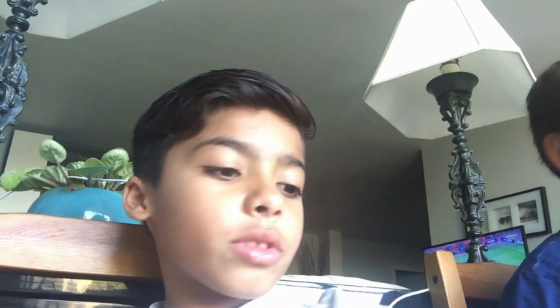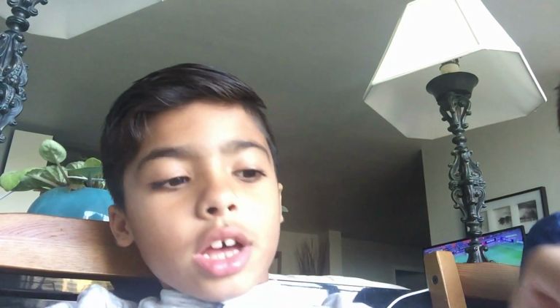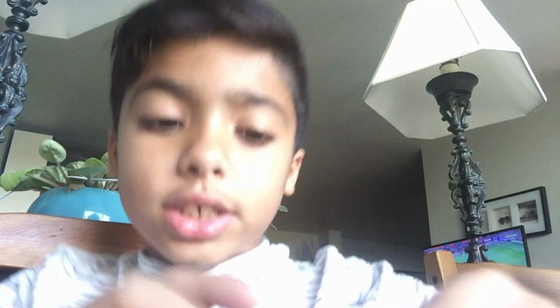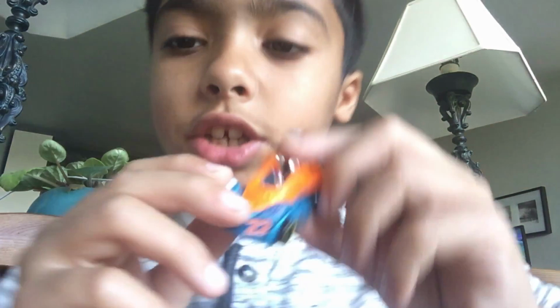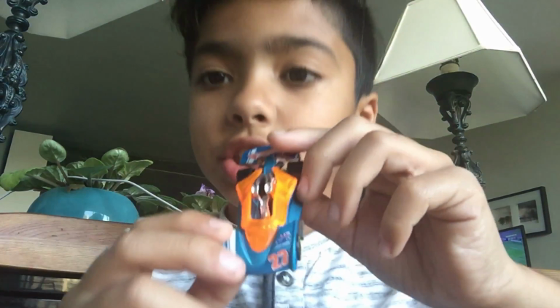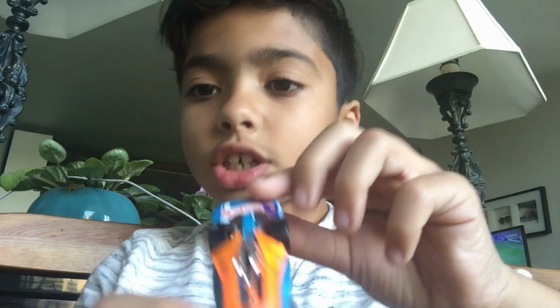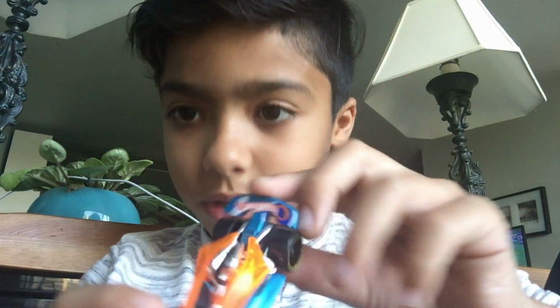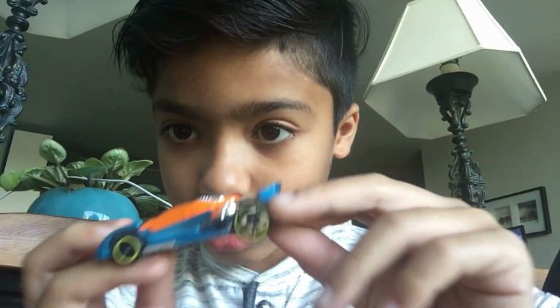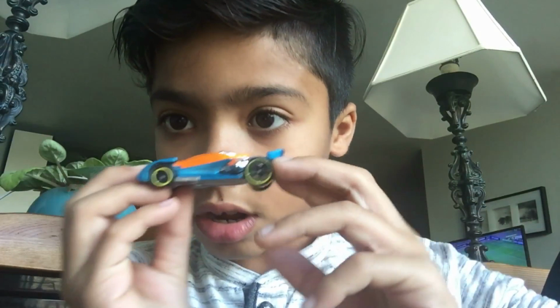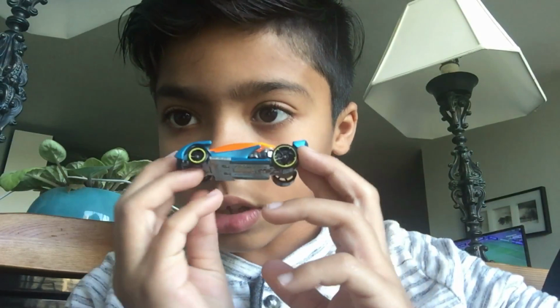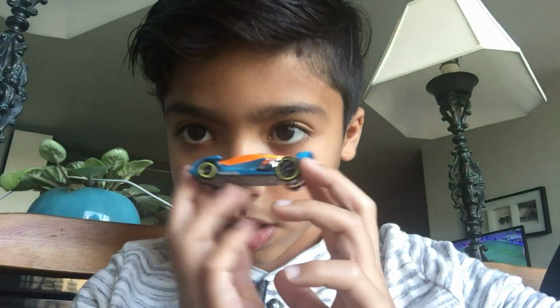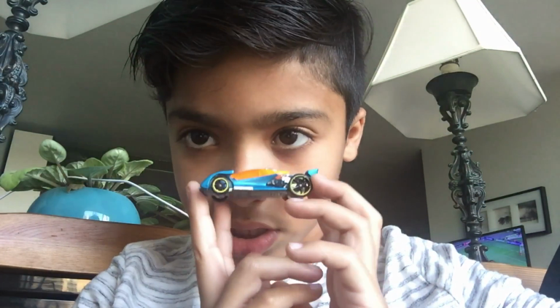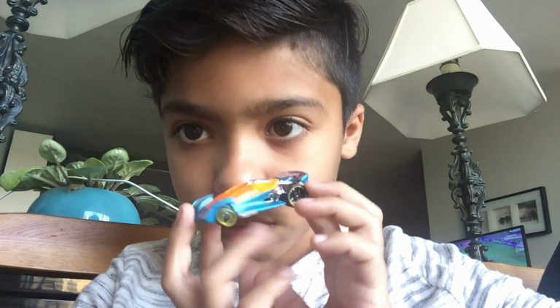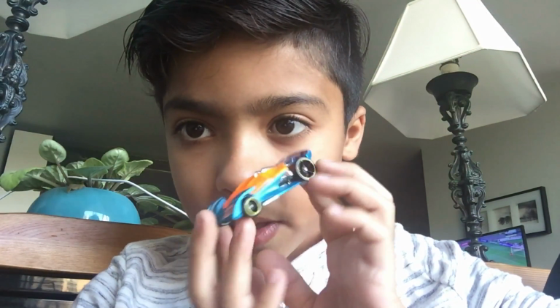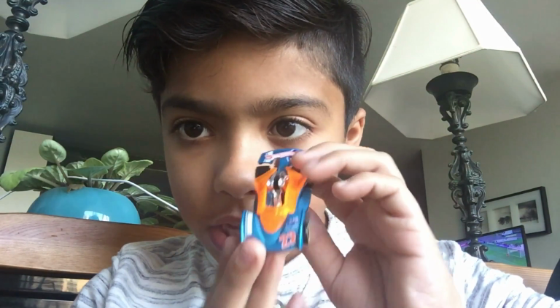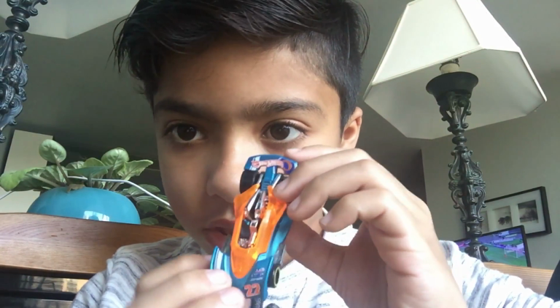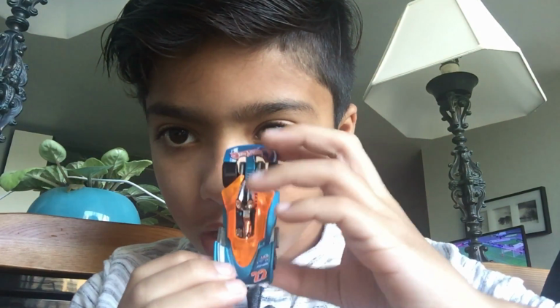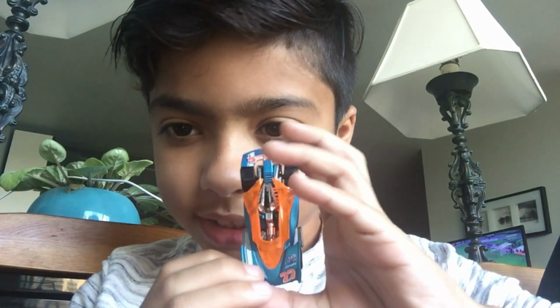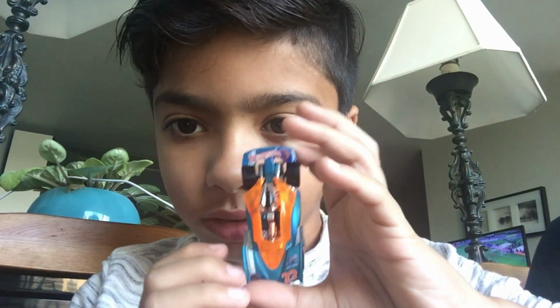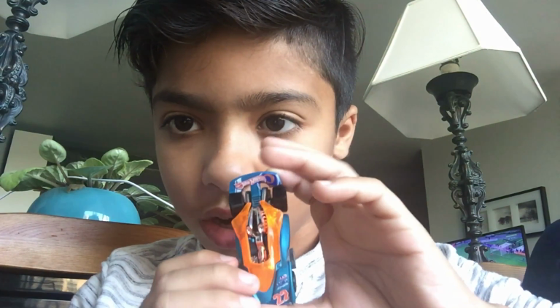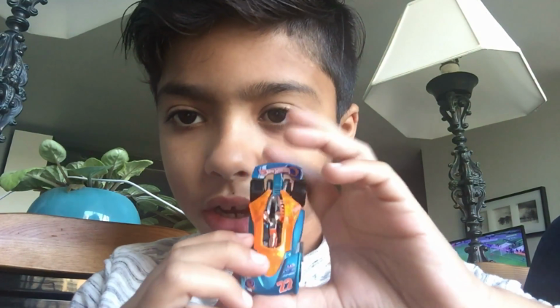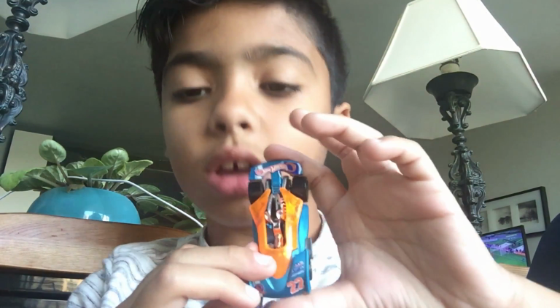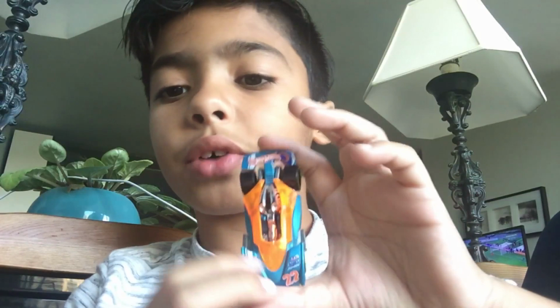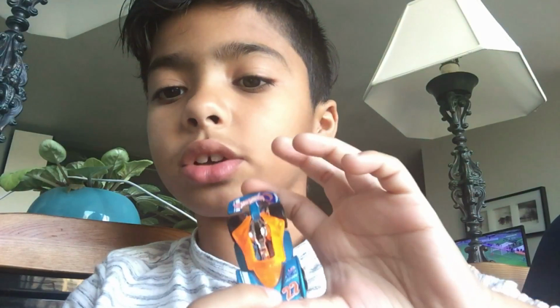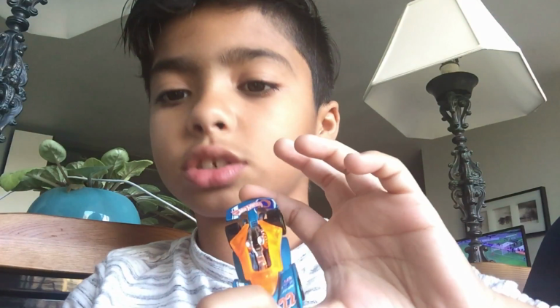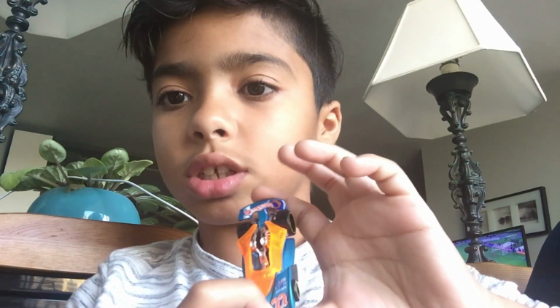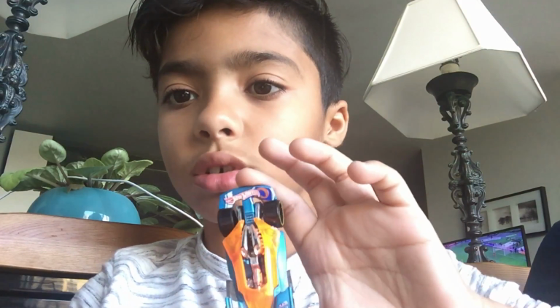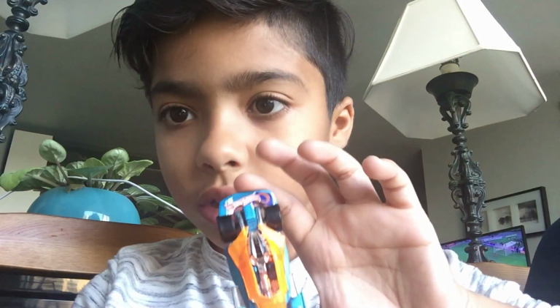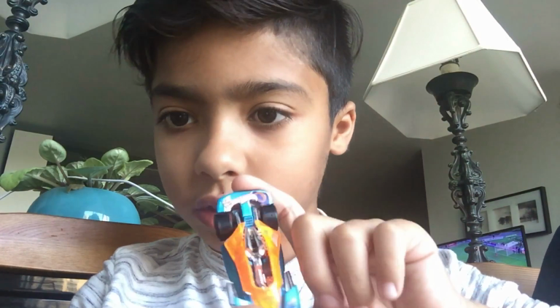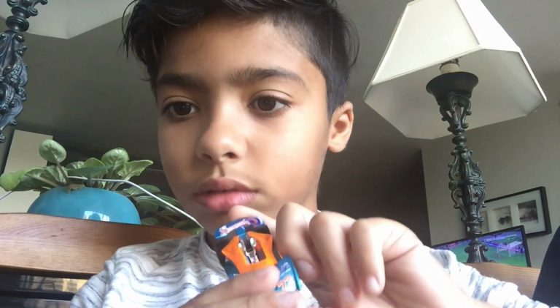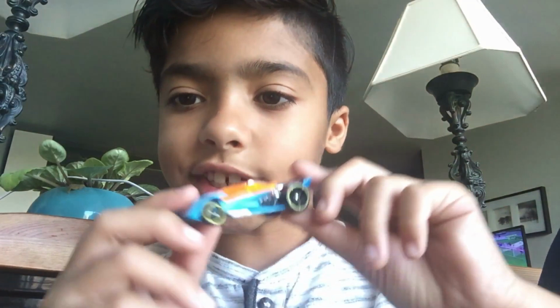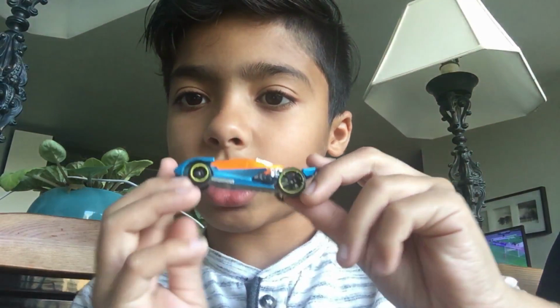Next car is this car — it's a racing car. It's the second newest car of Hot Wheels. It's a 22, it's a Hot Wheels, it's lit.